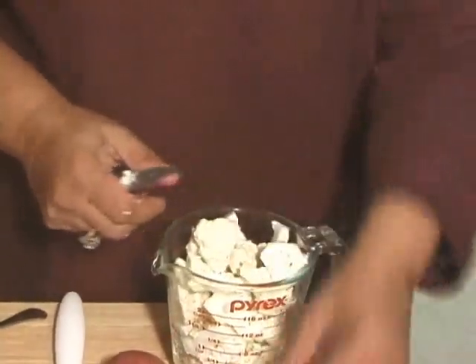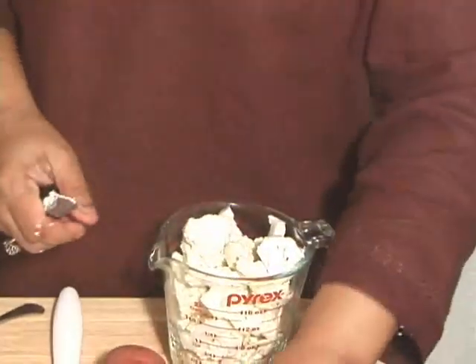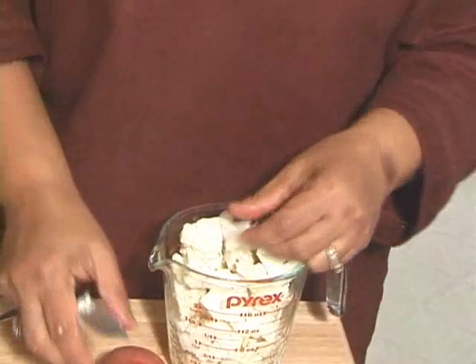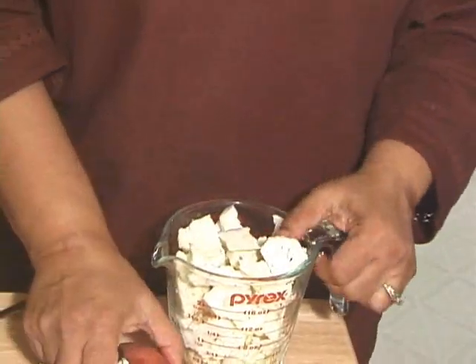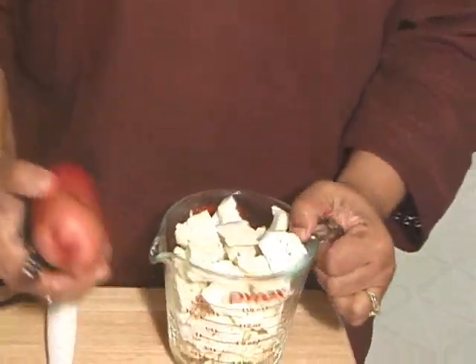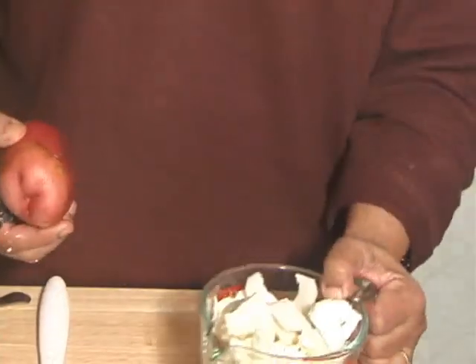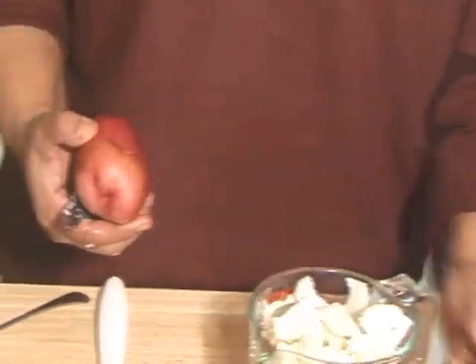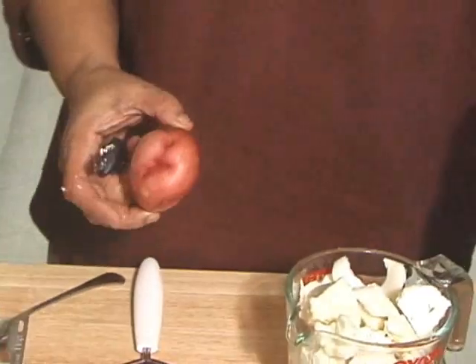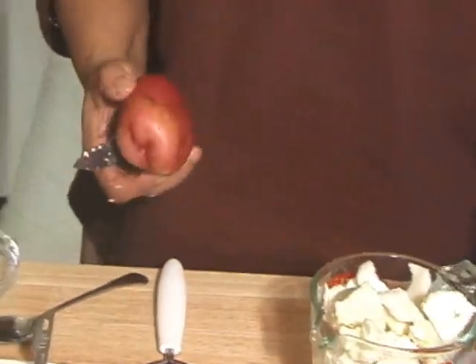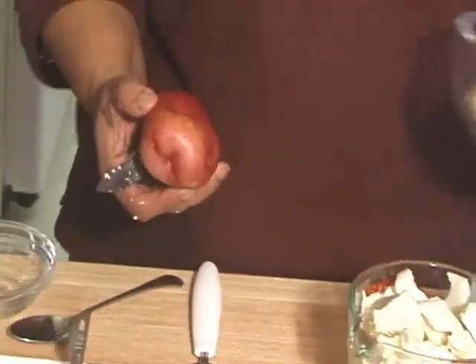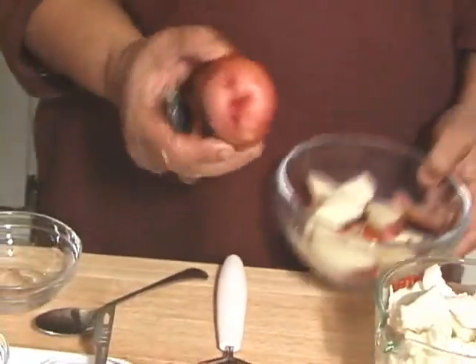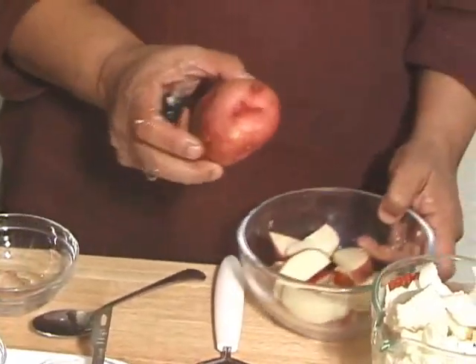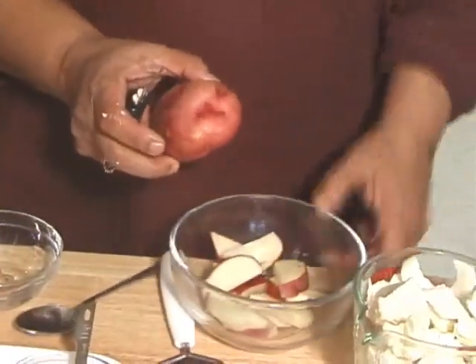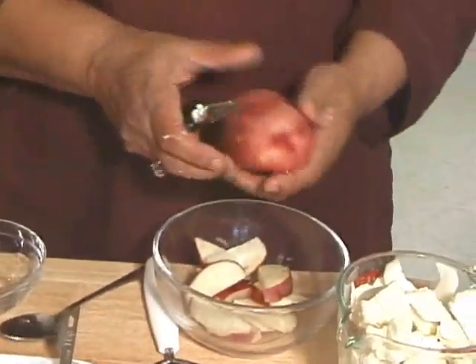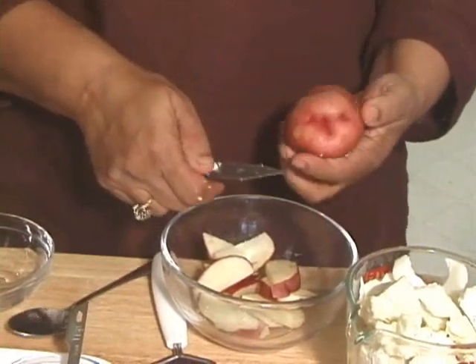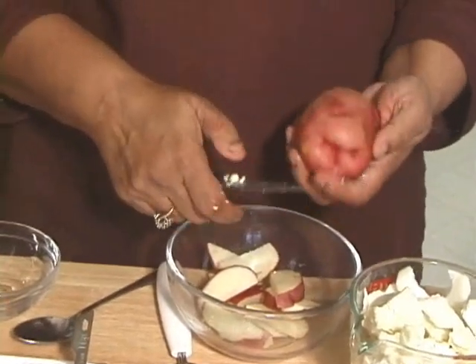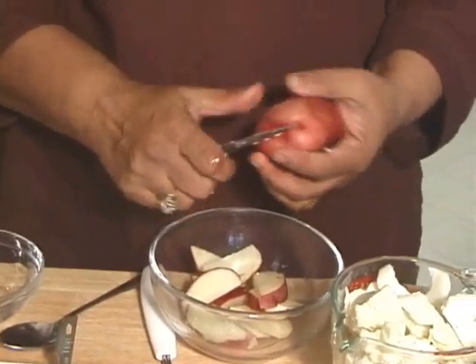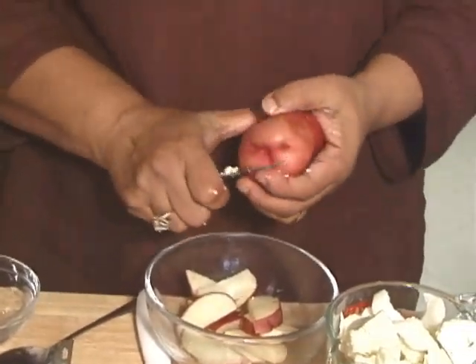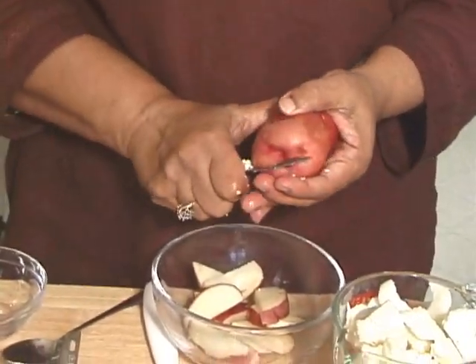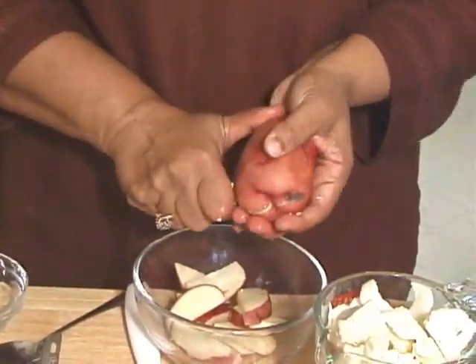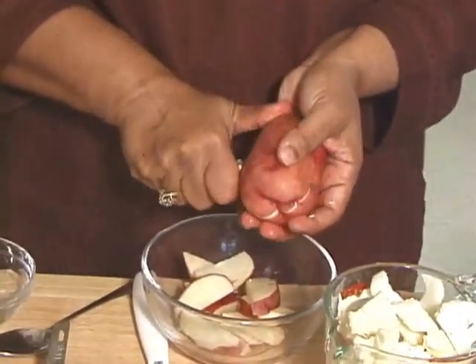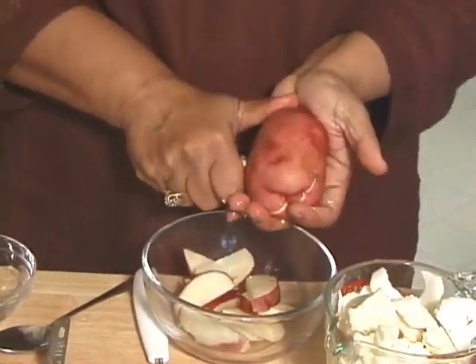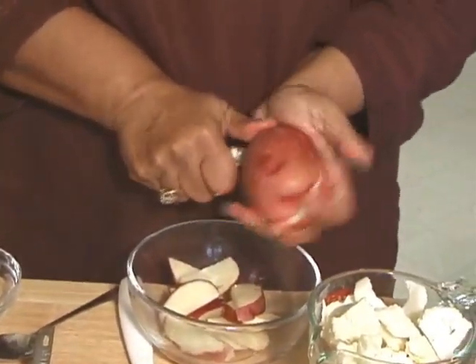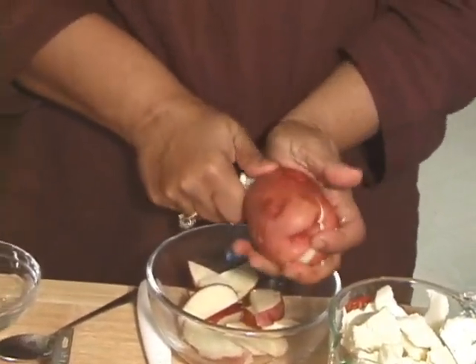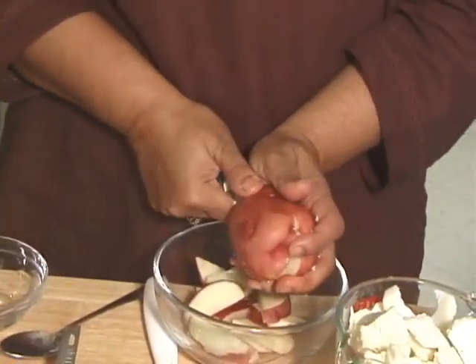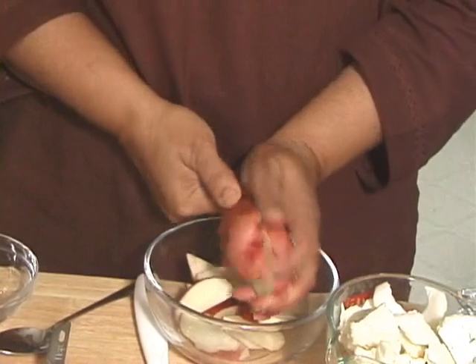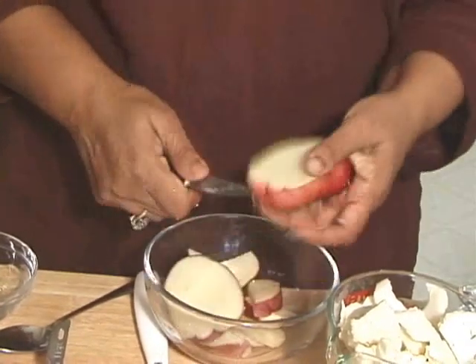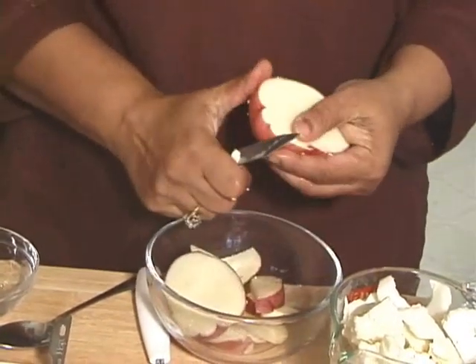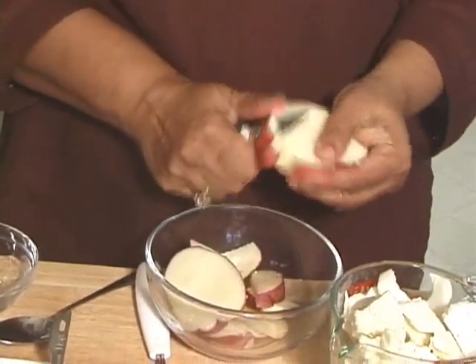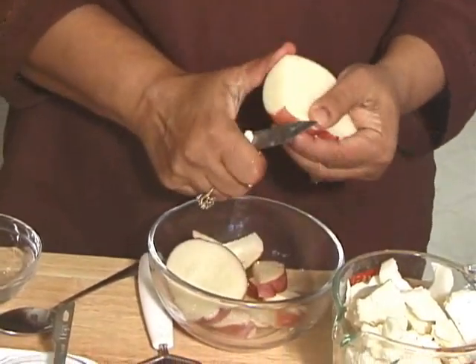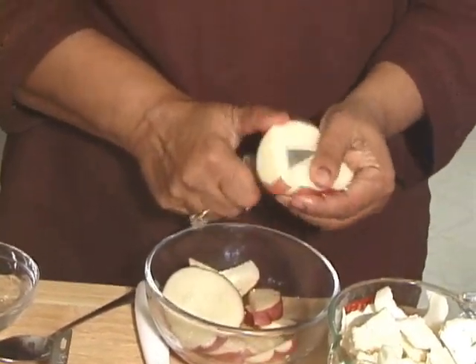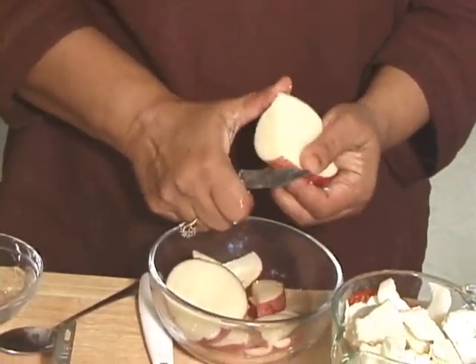I am going to use 2 medium red potatoes which I have already washed. I like to use the skin, and I like to cut them lengthwise.